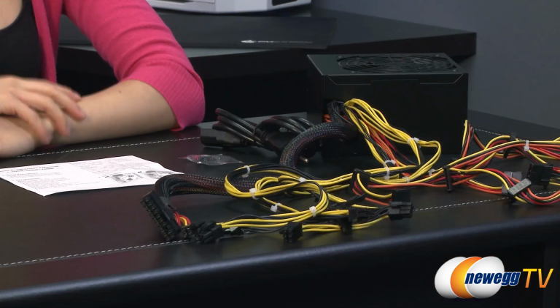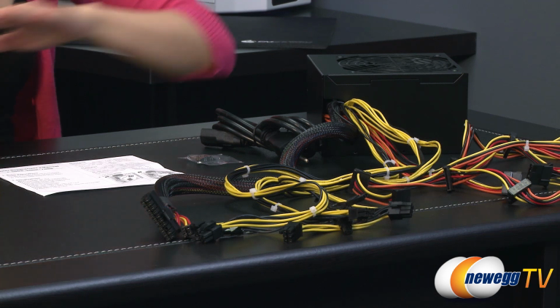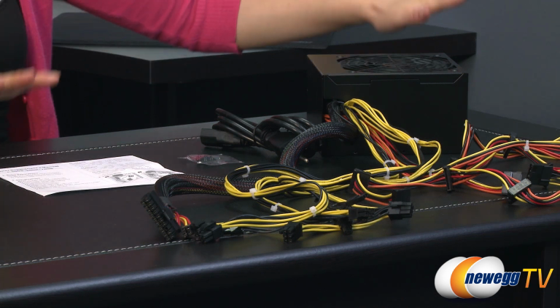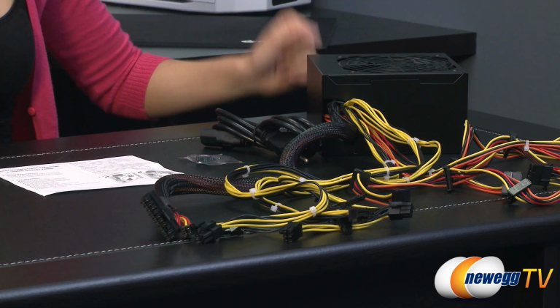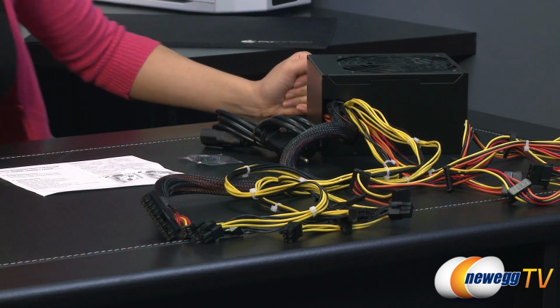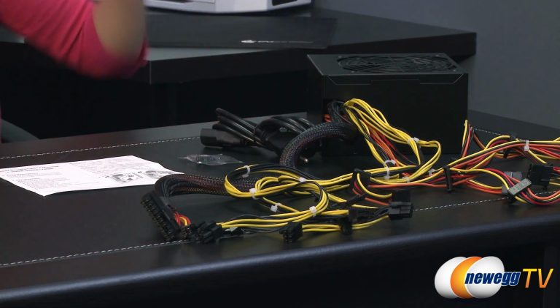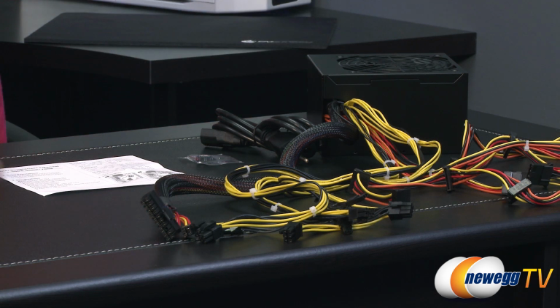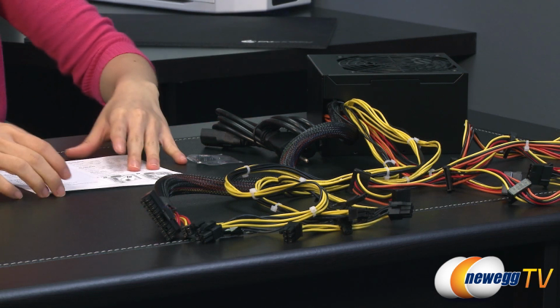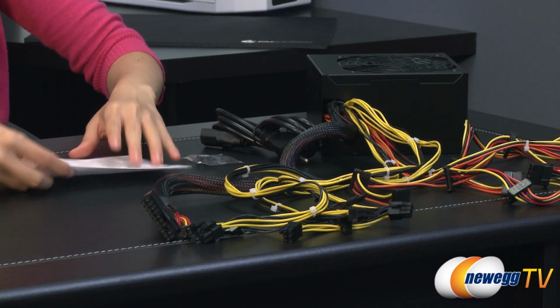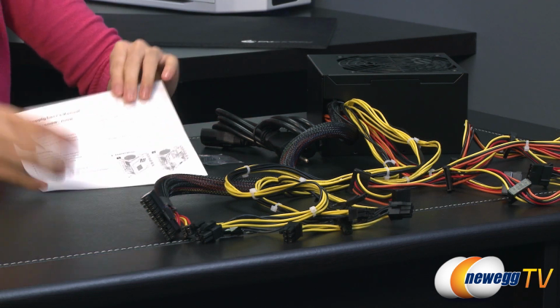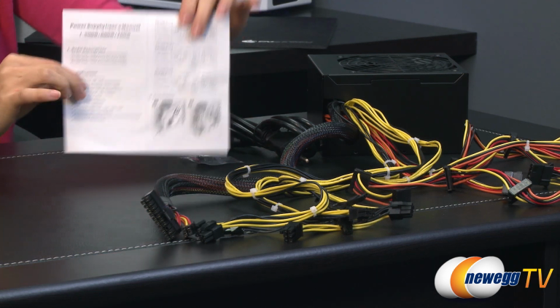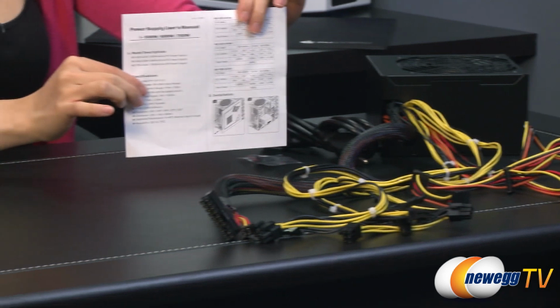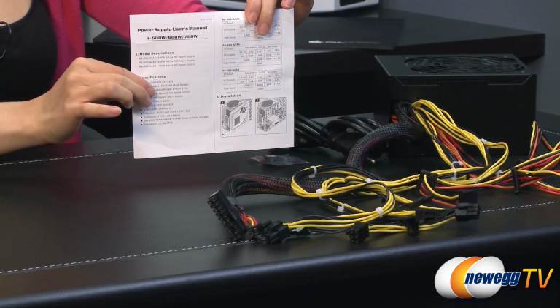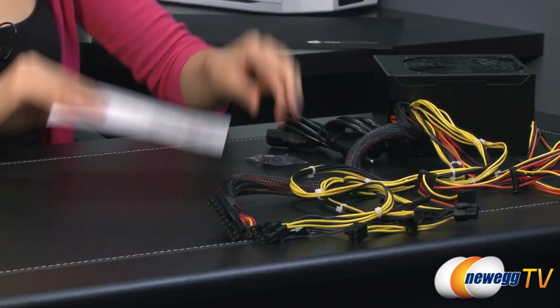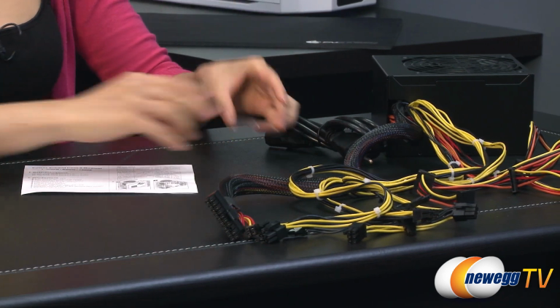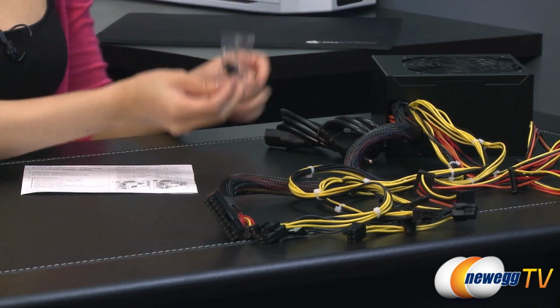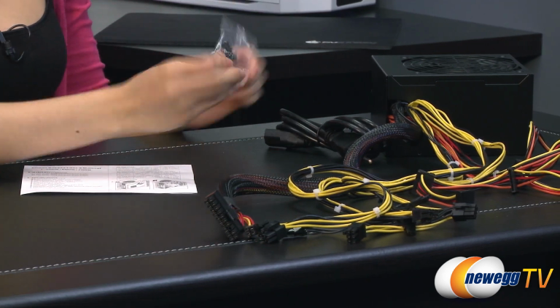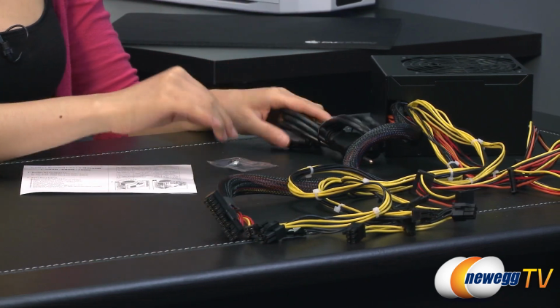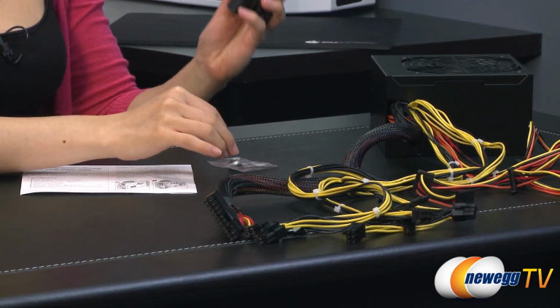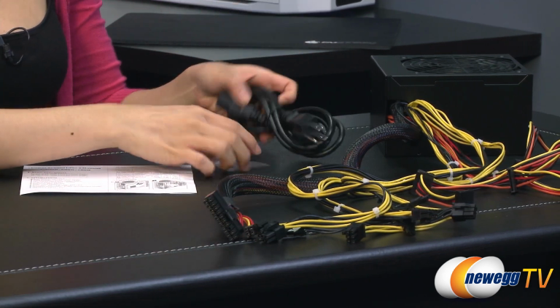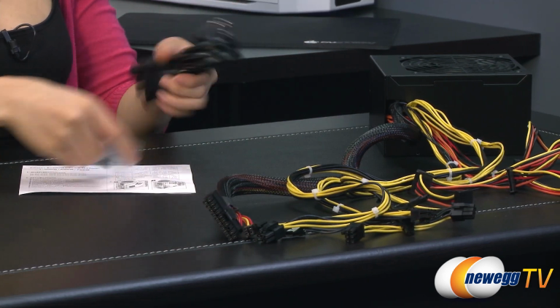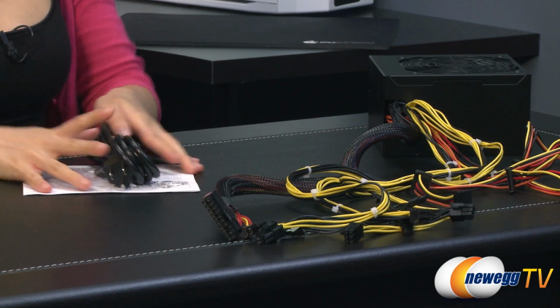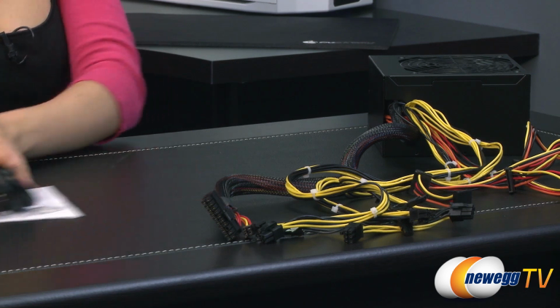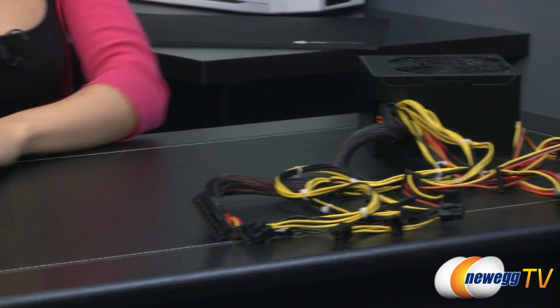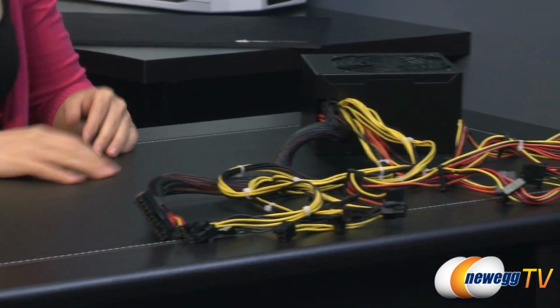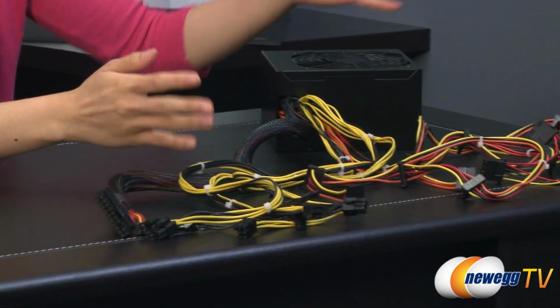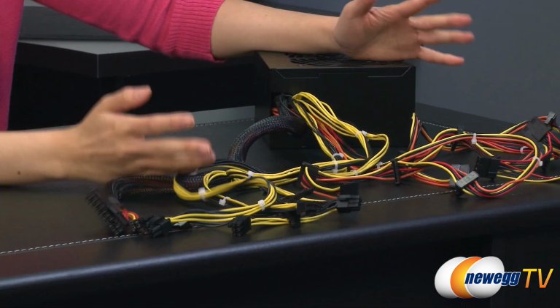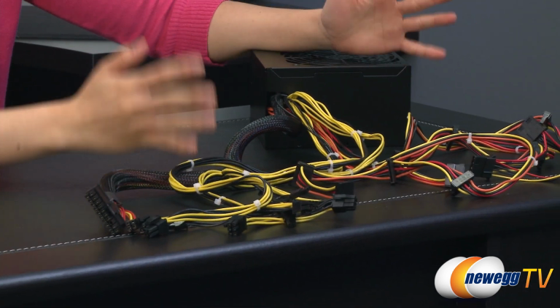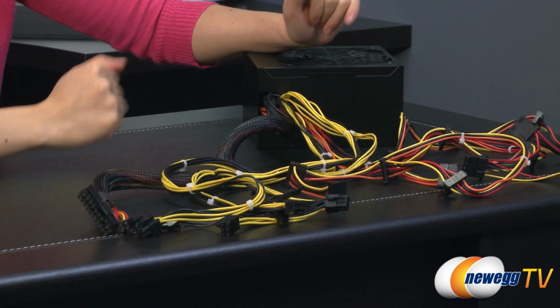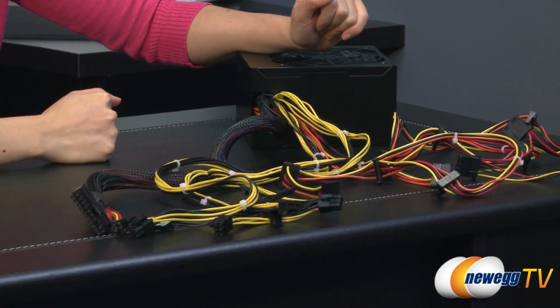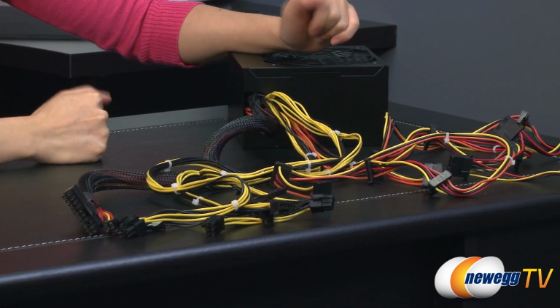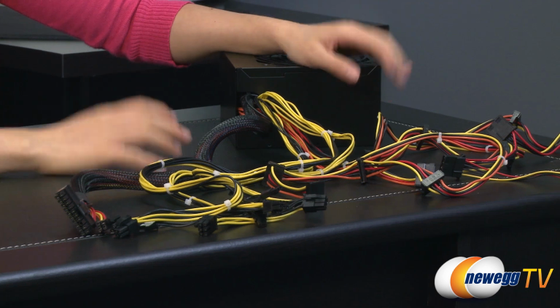Here's everything that comes in the box for the 700 watt power supply. We have the user manual, installation screws, power cord — all very necessary. And looking at the cables, this is a non-modular power supply, just so you know.